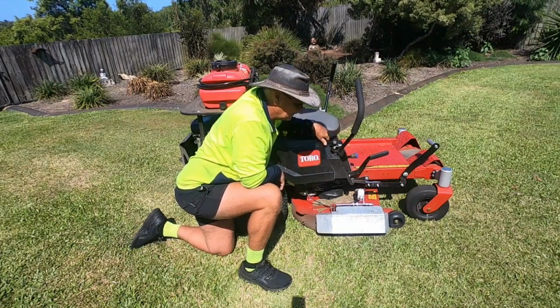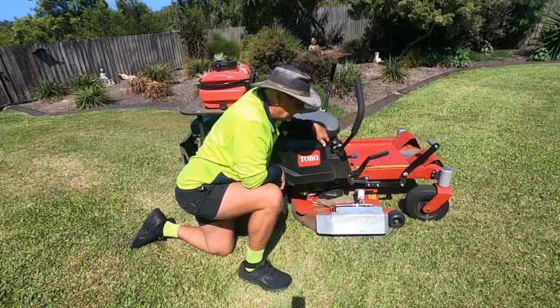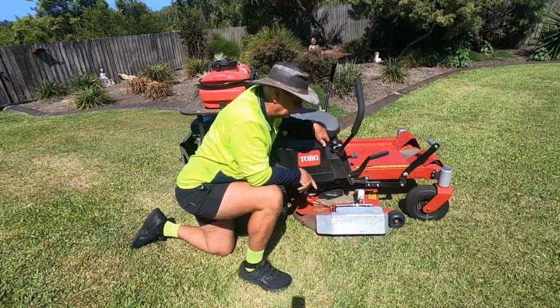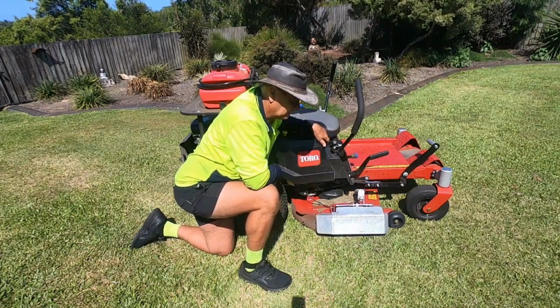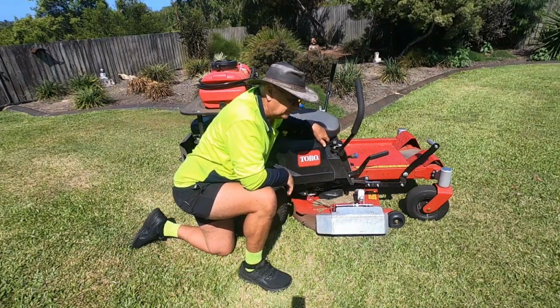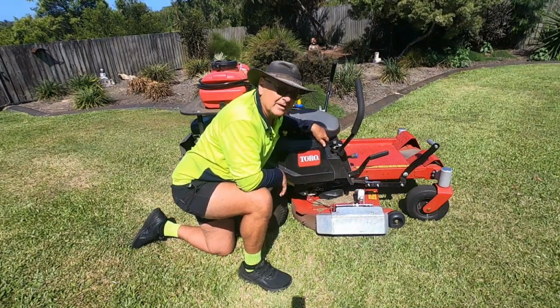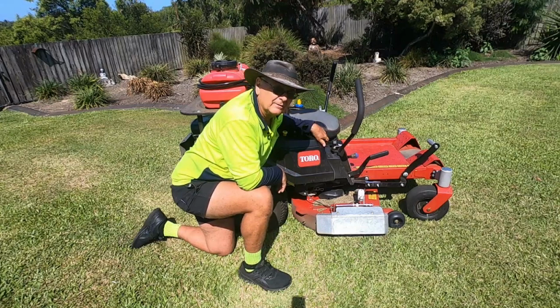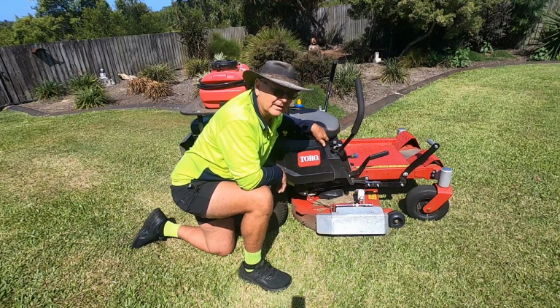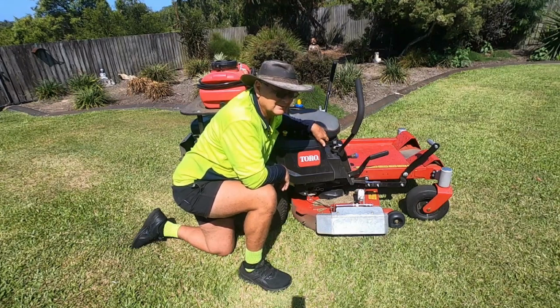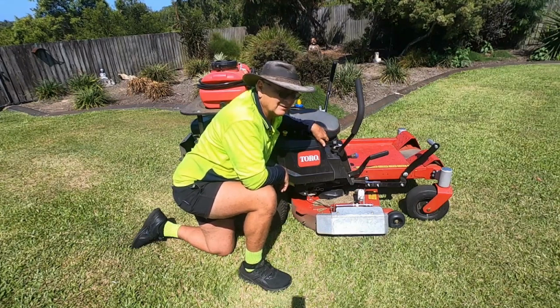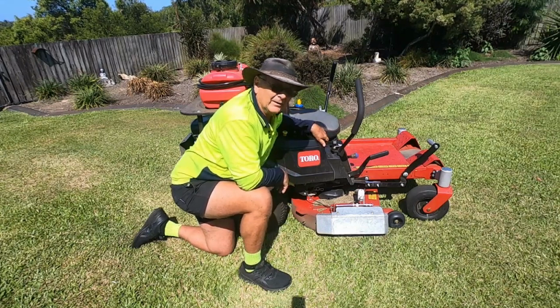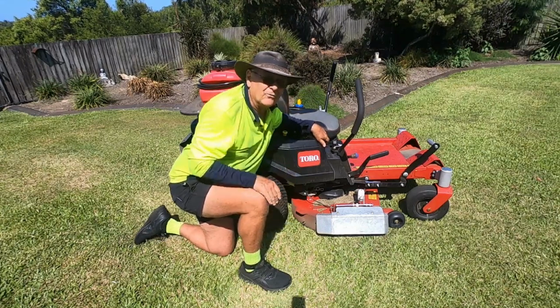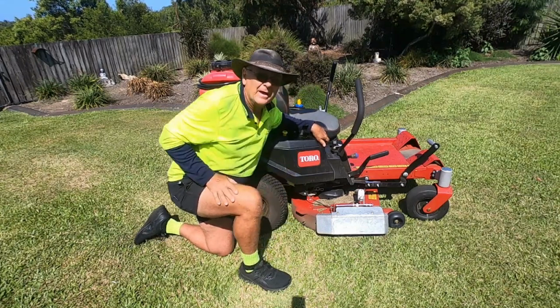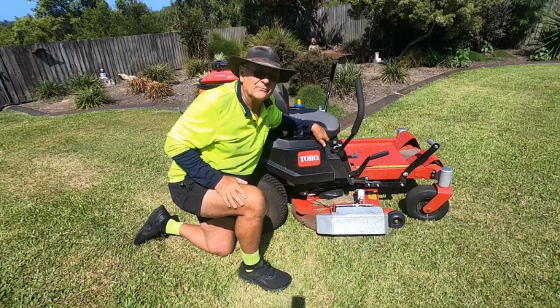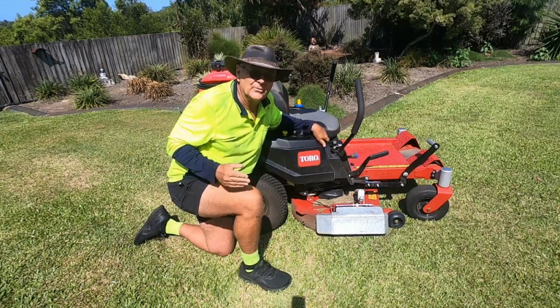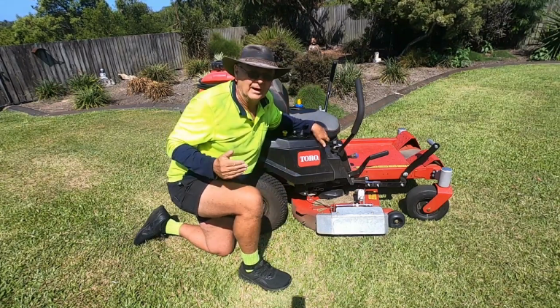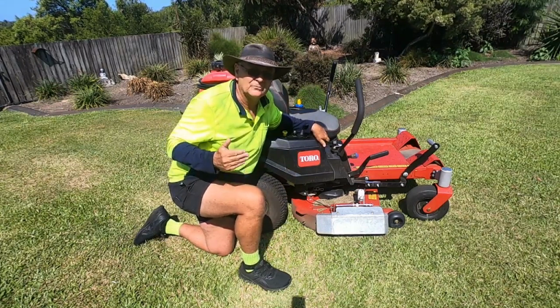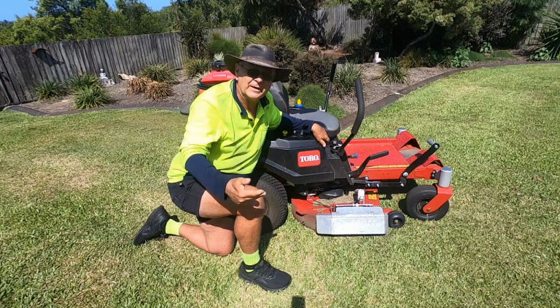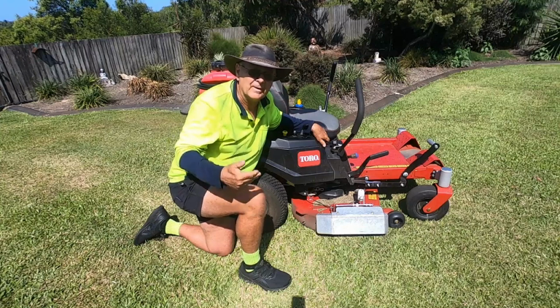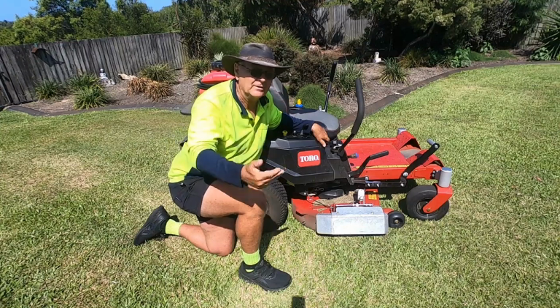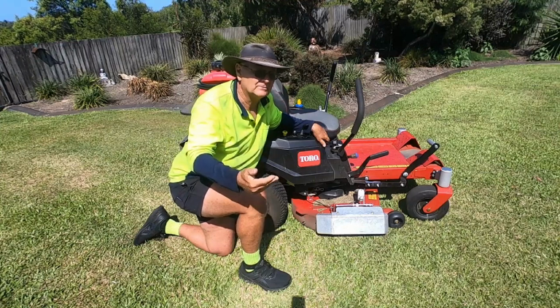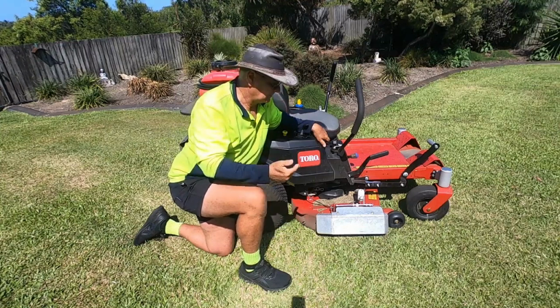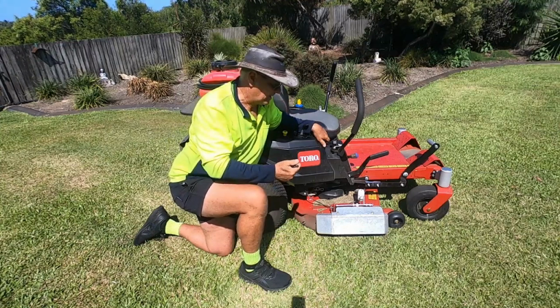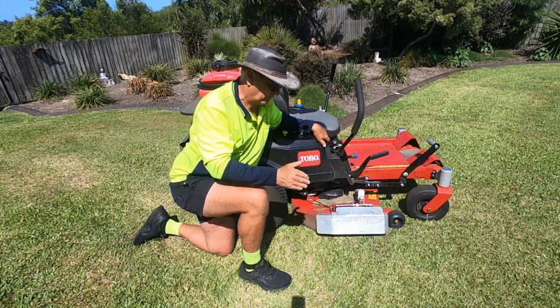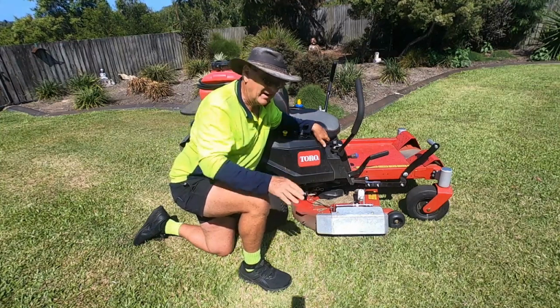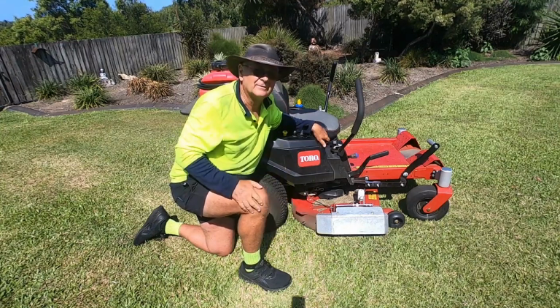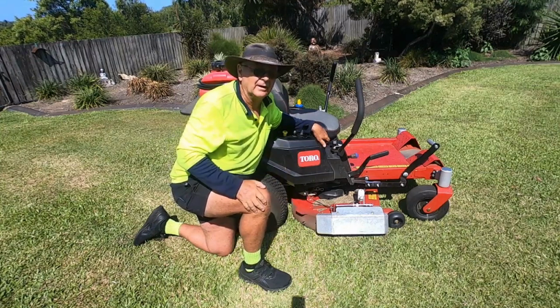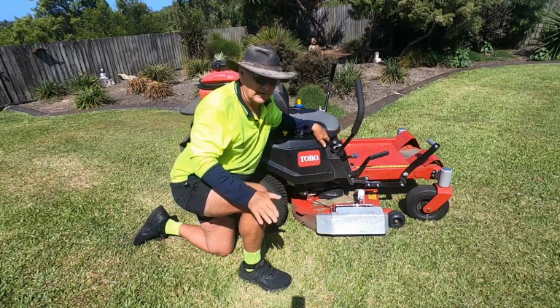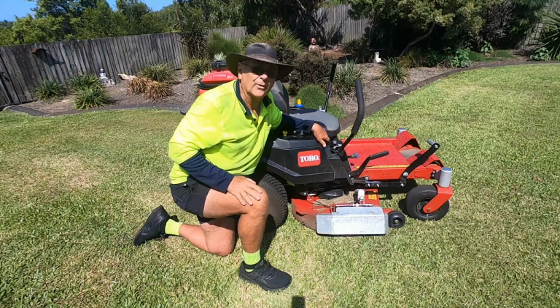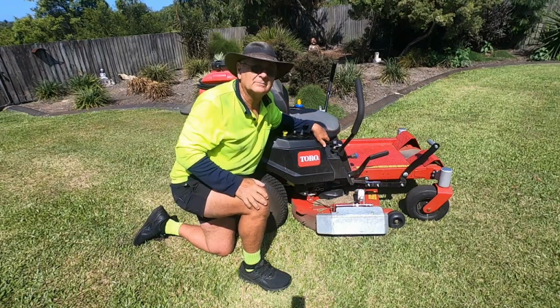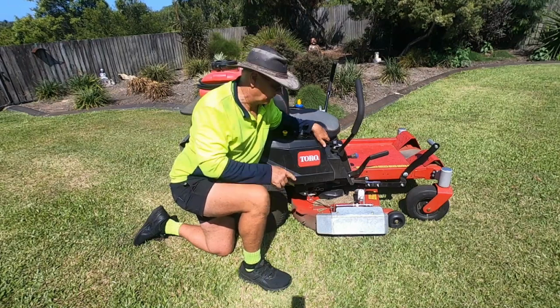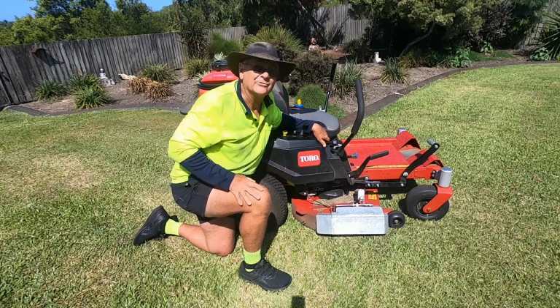I think anyone watching this can see the benefits of it, and I'll follow up with a few short videos that I've made over the years with bigger grass and with shorter grass with this in action. Enjoy.